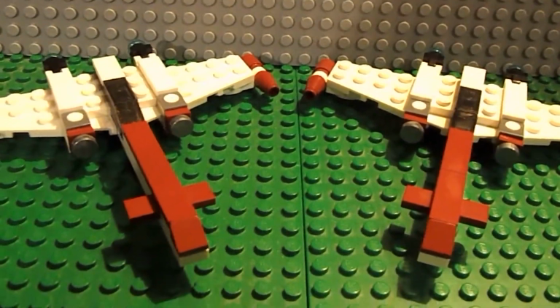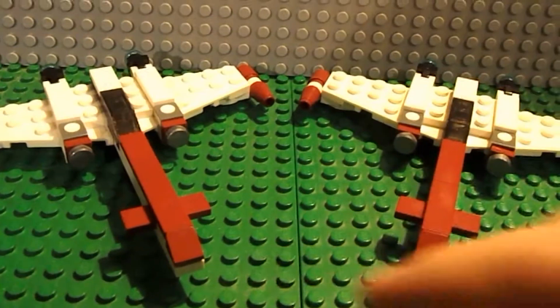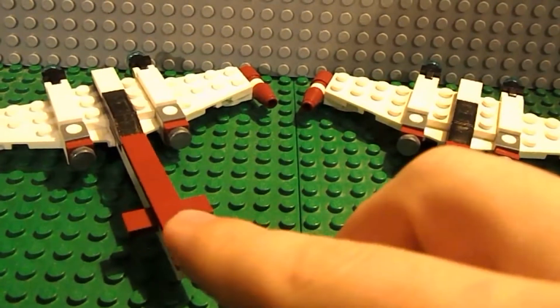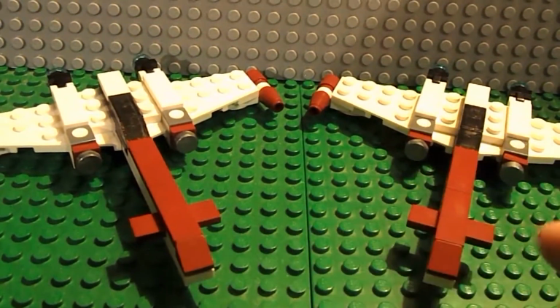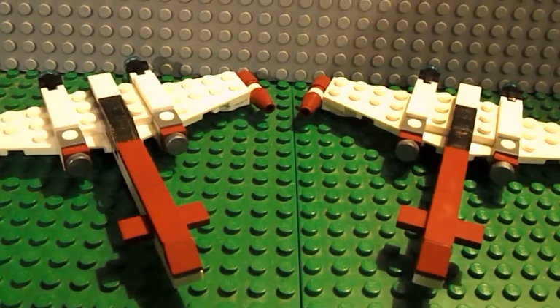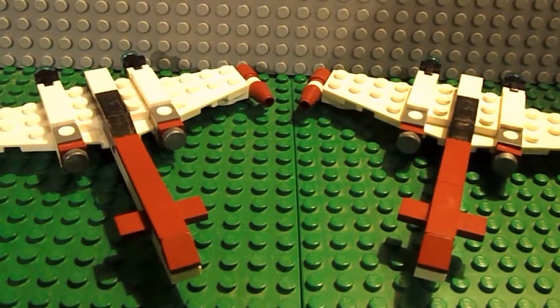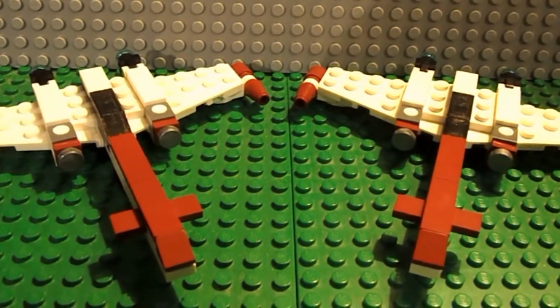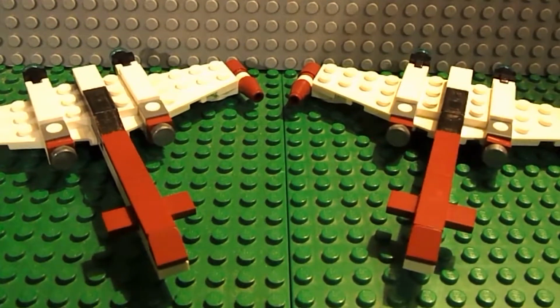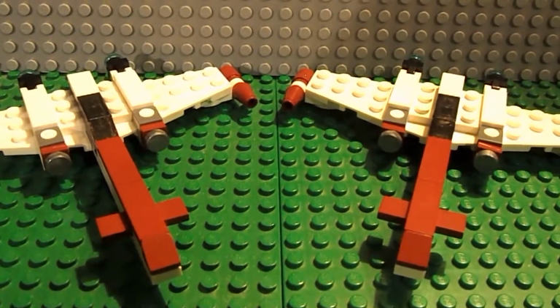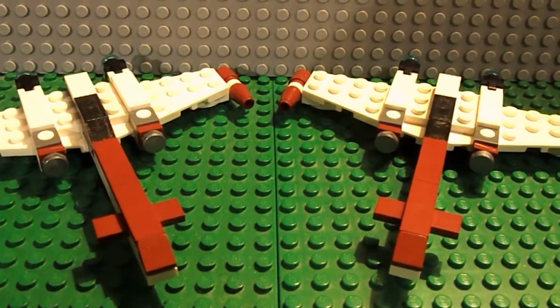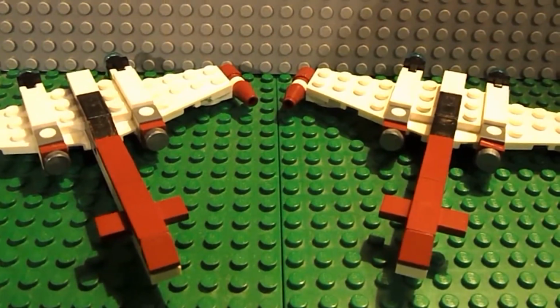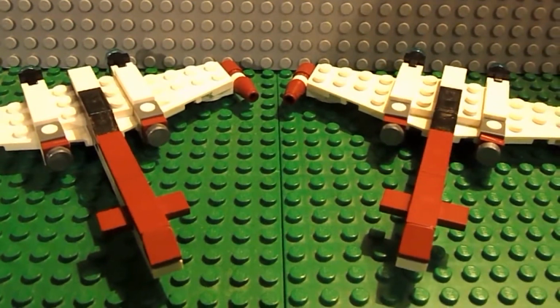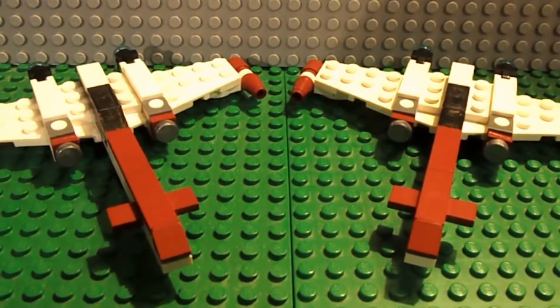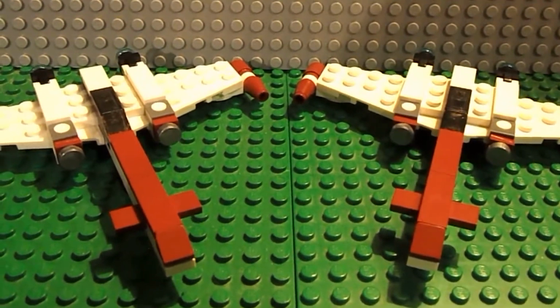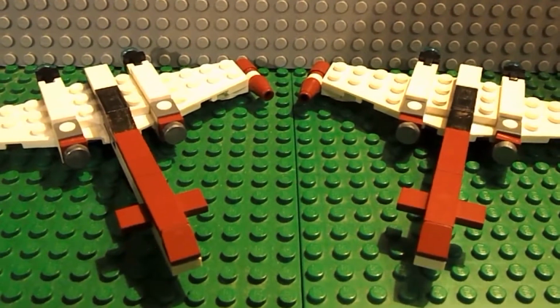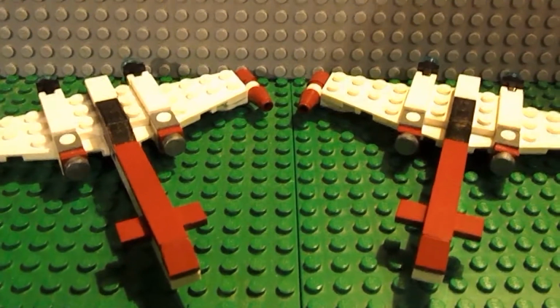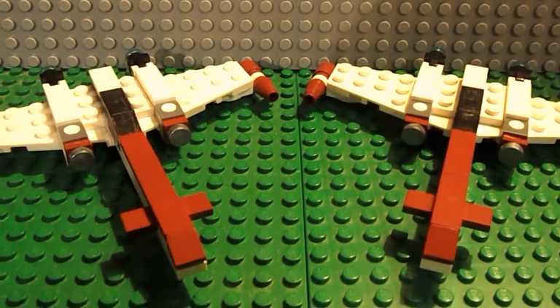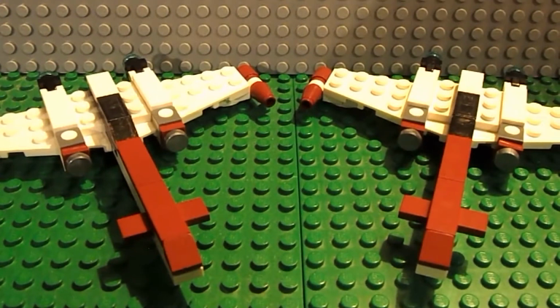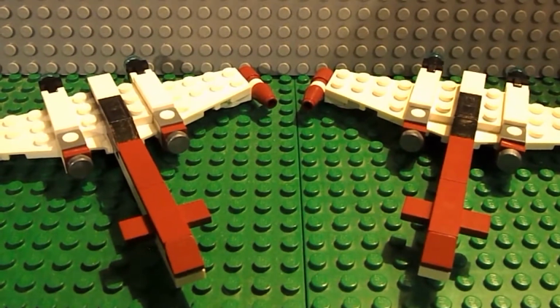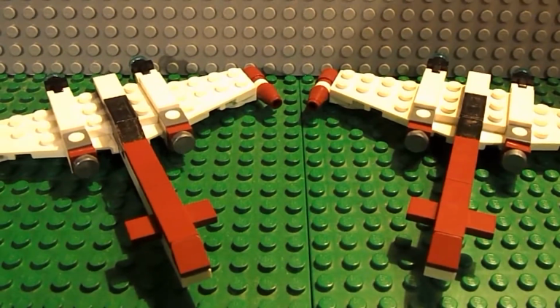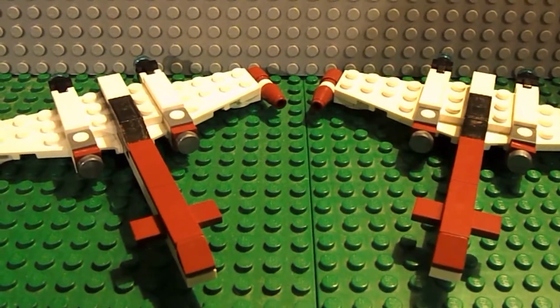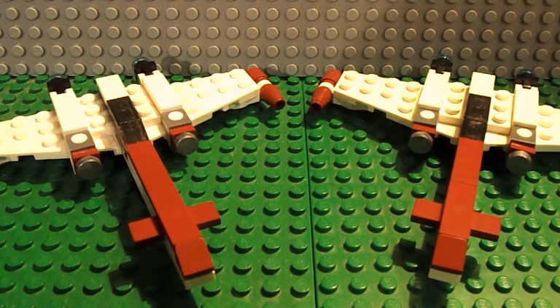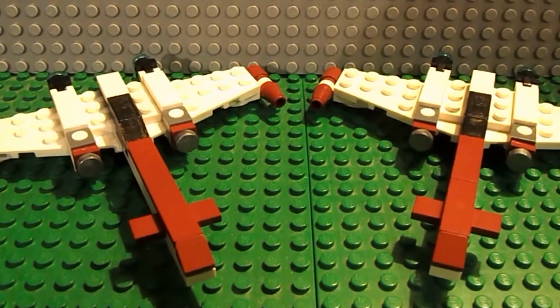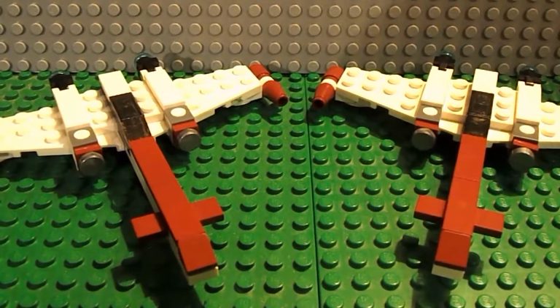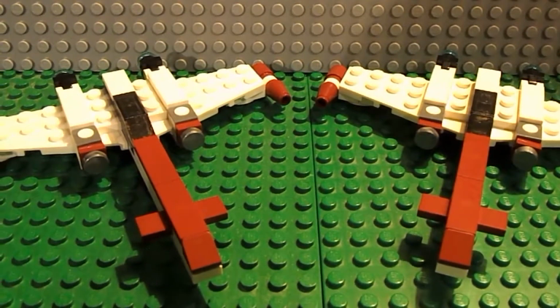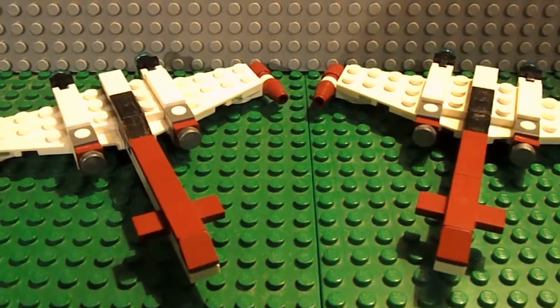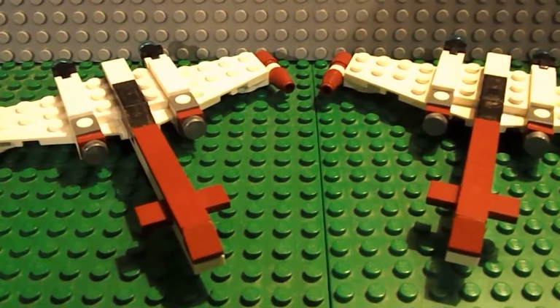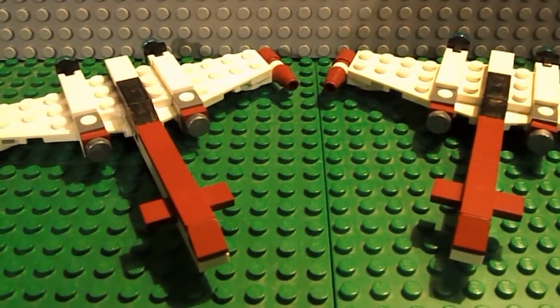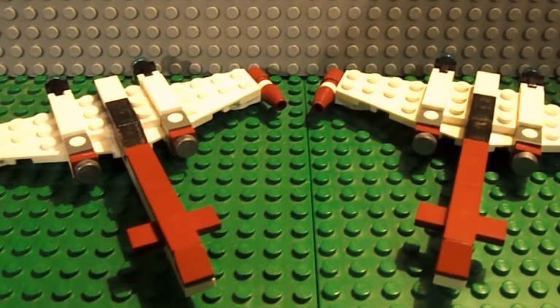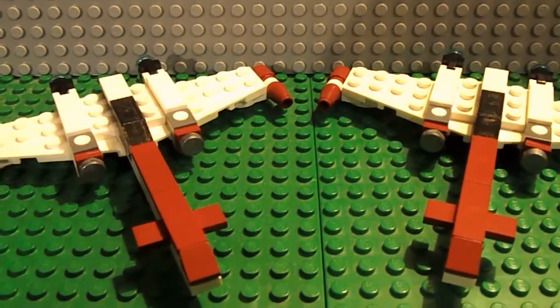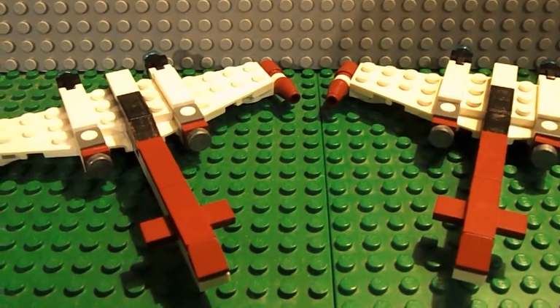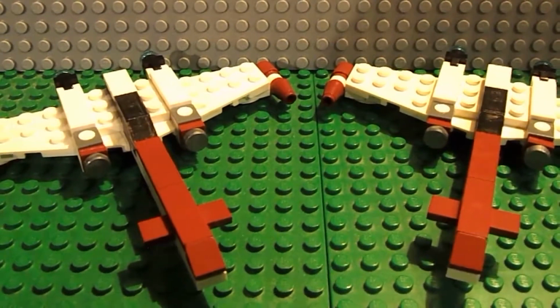As you can see I got two of them, because I learned from my mistake of not getting a second one from my miniature ARC 170 — that was last week and I'll put that in the card above.